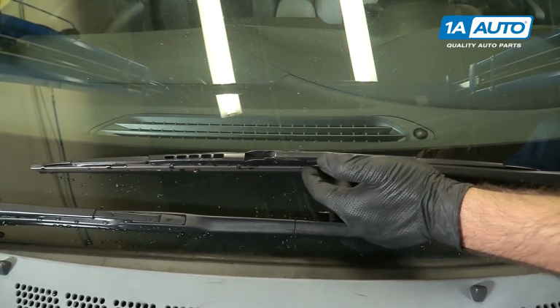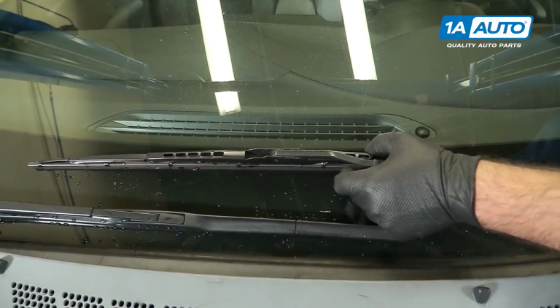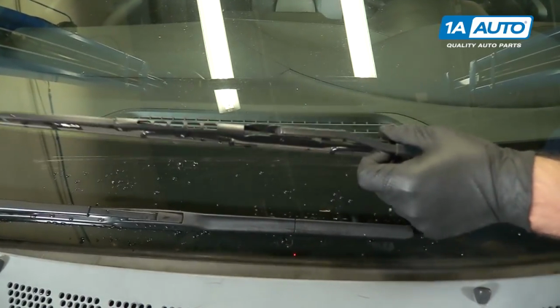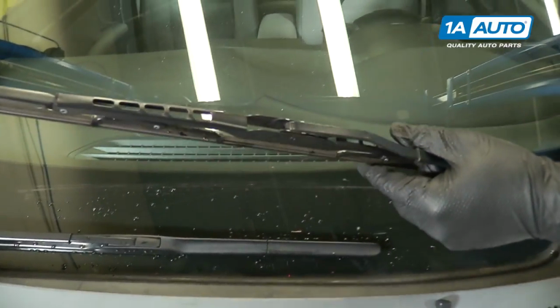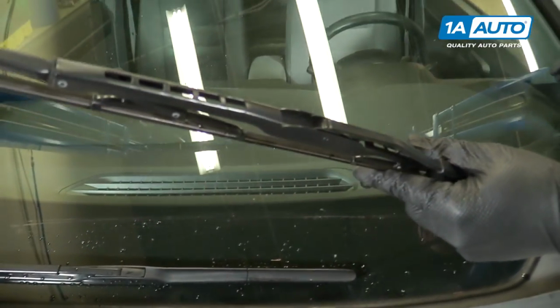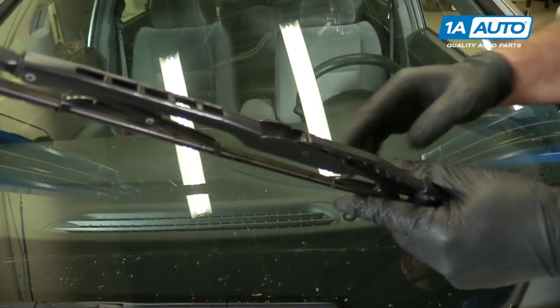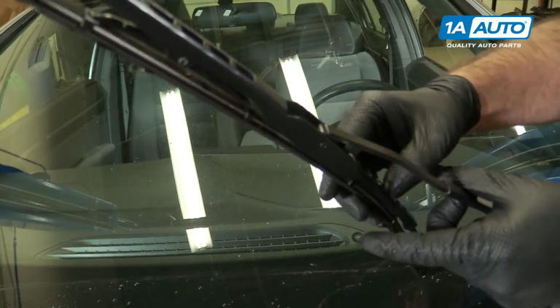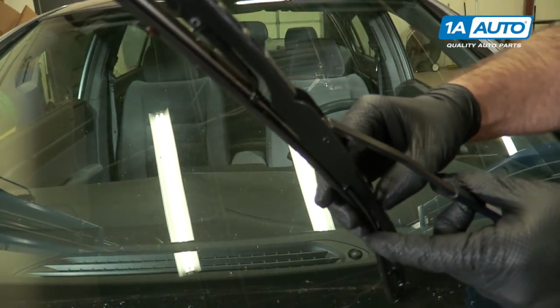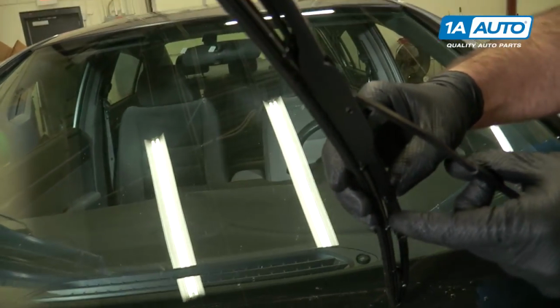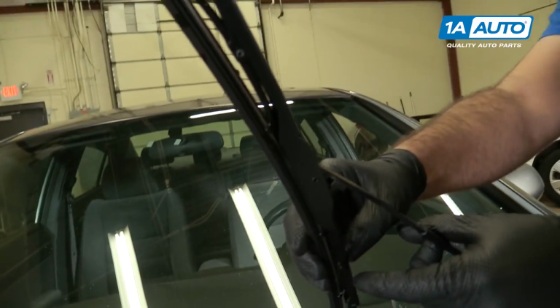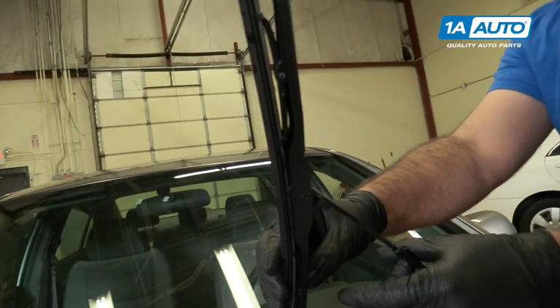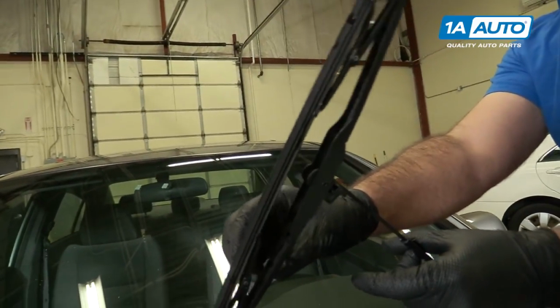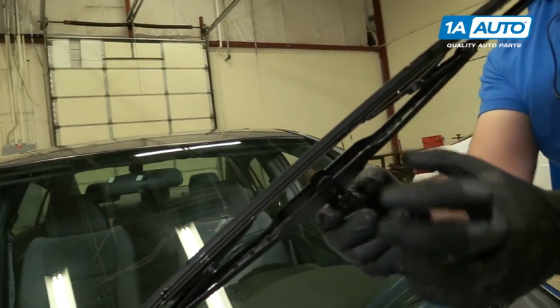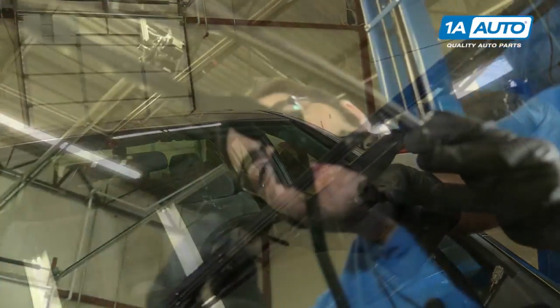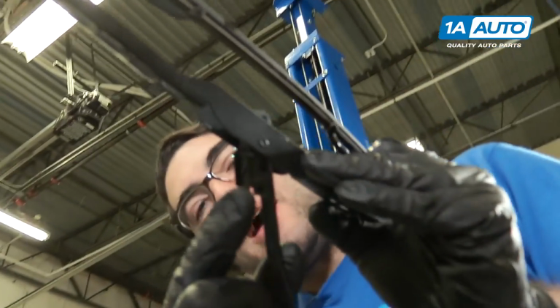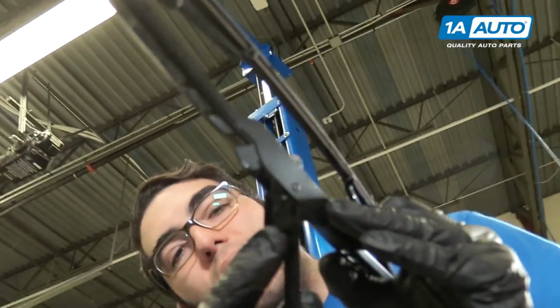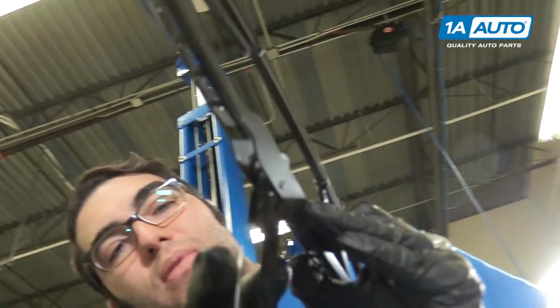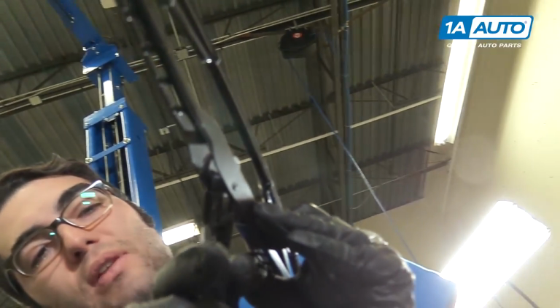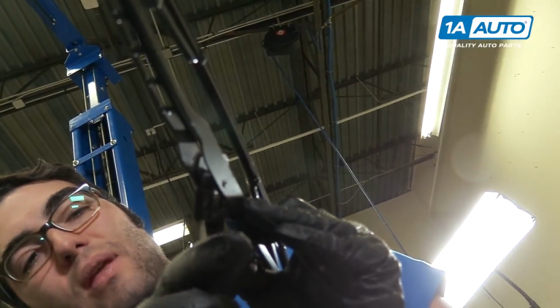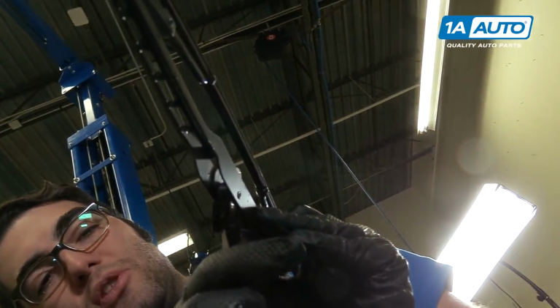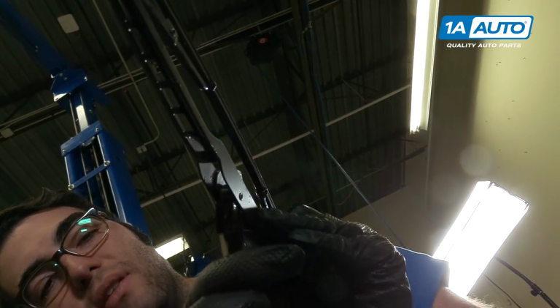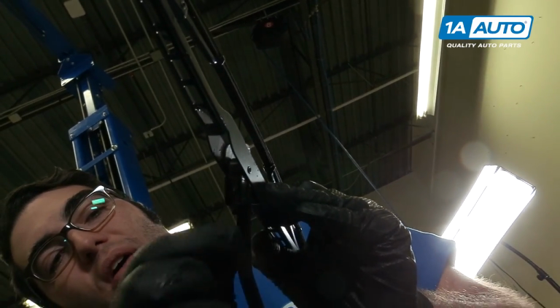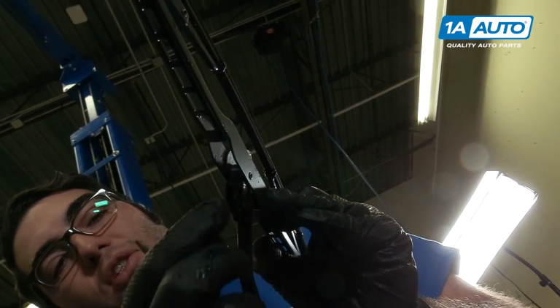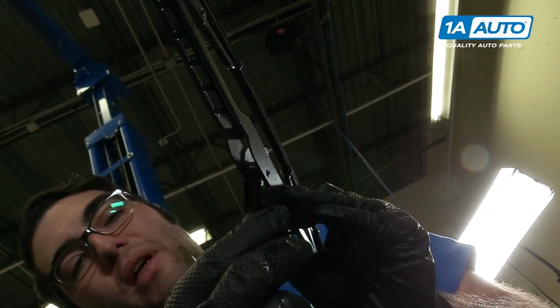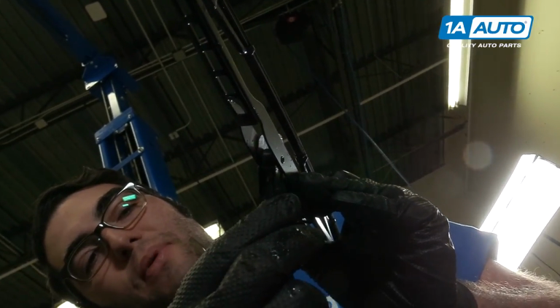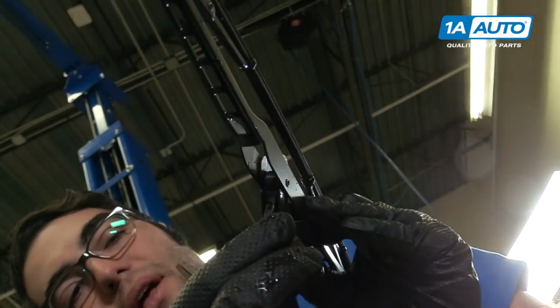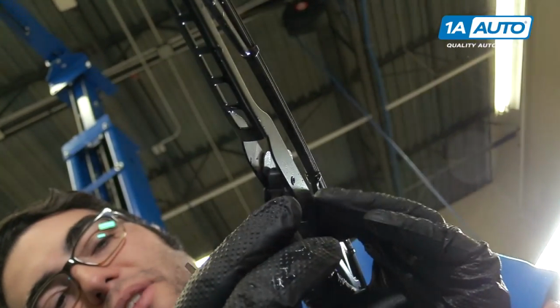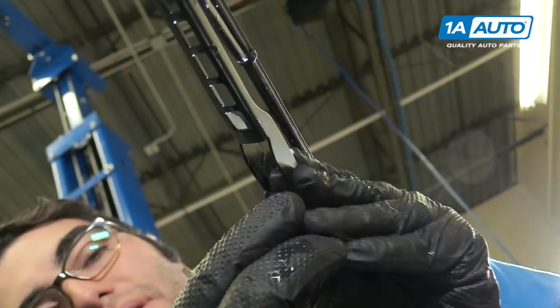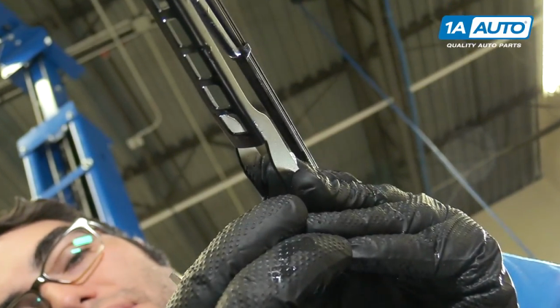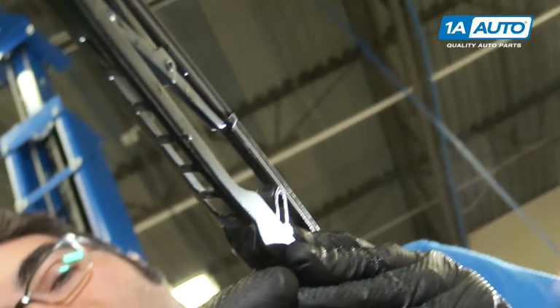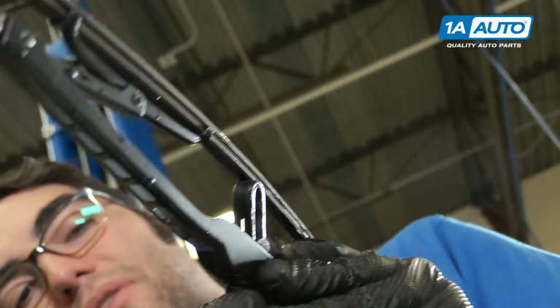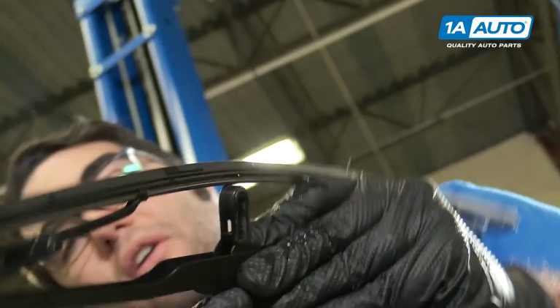To remove it, you lift it off the glass. Flip this over. There's a tab — this one doesn't get pushed down, you actually pull it up. It unlocks it, and then you just slide it off the little J-hook.